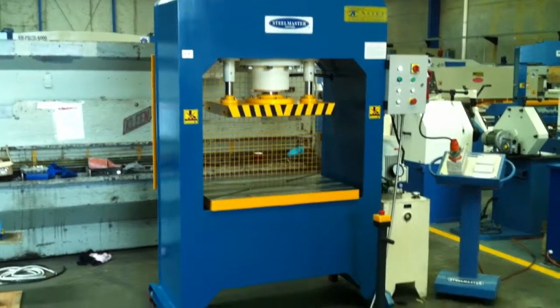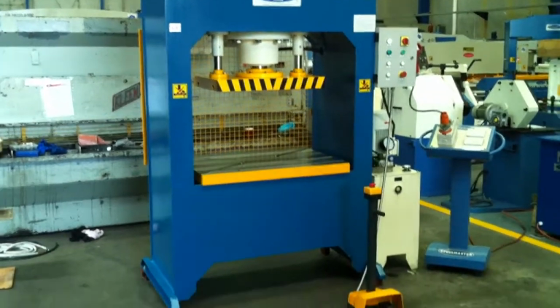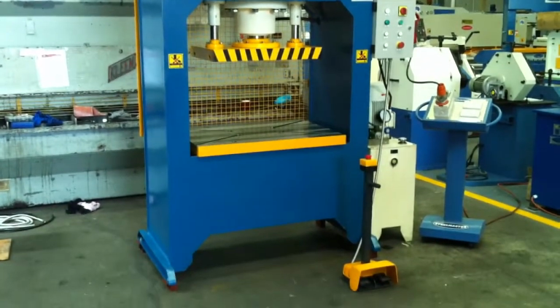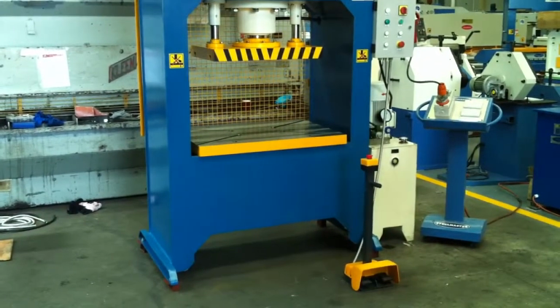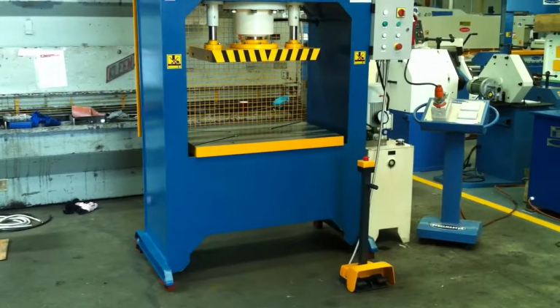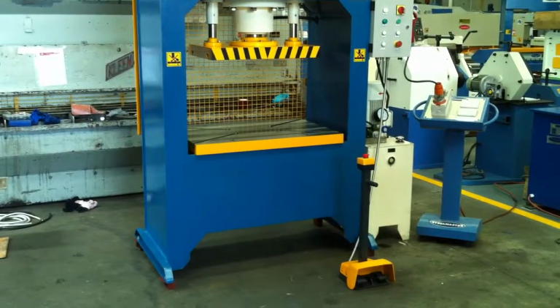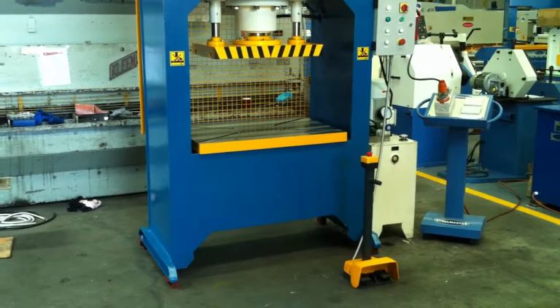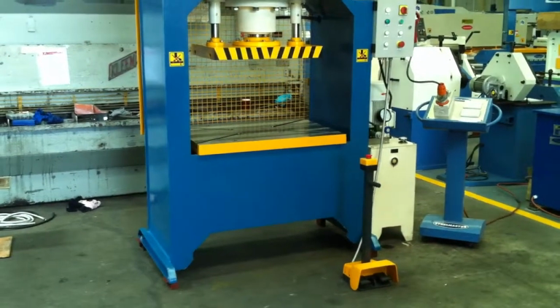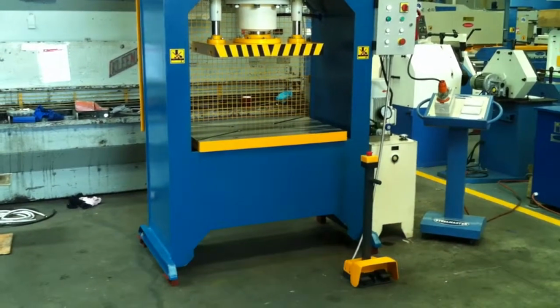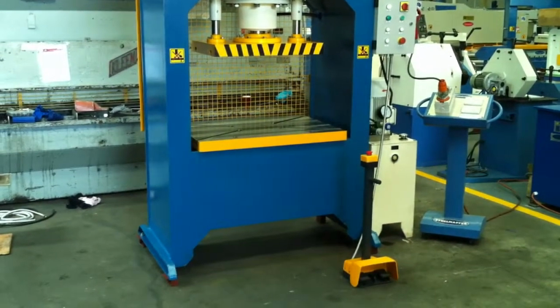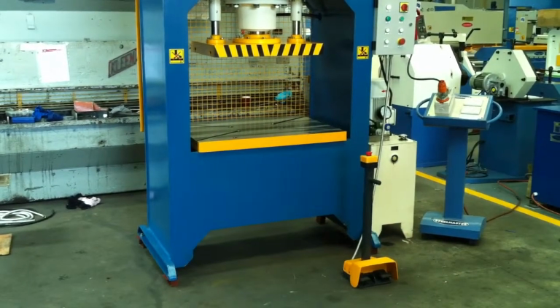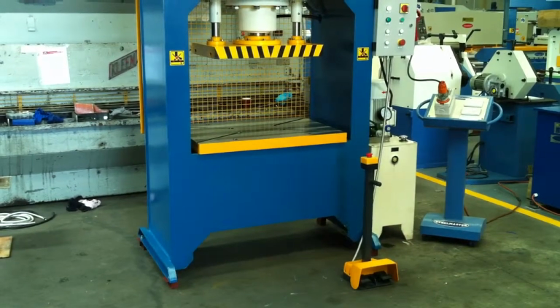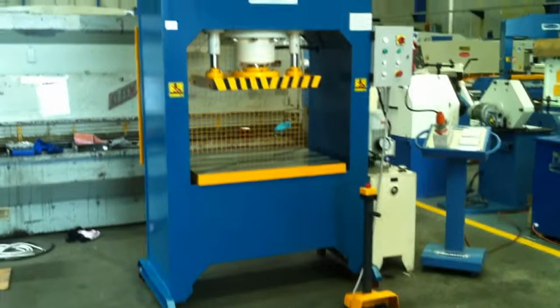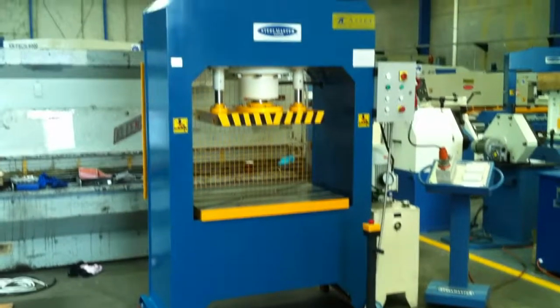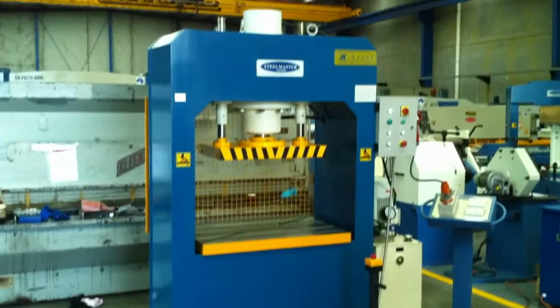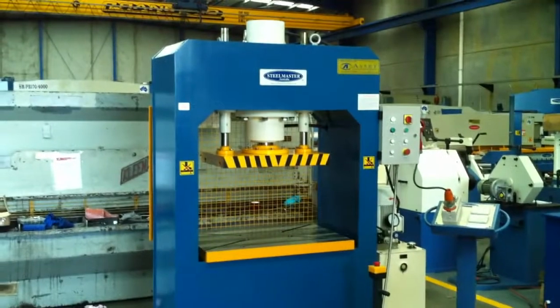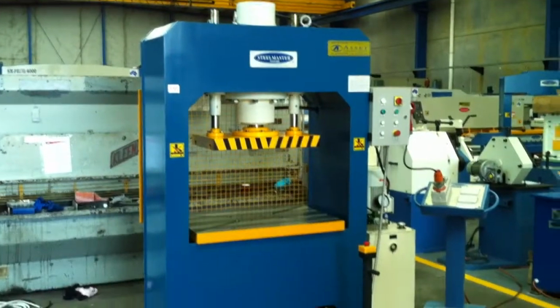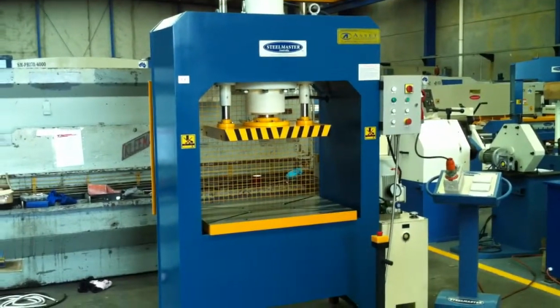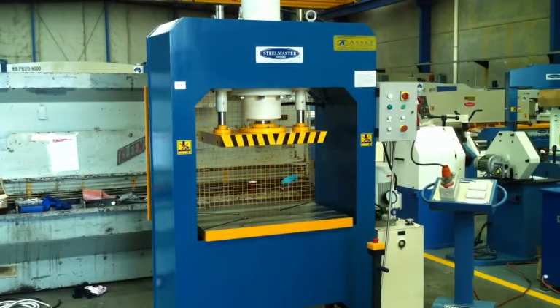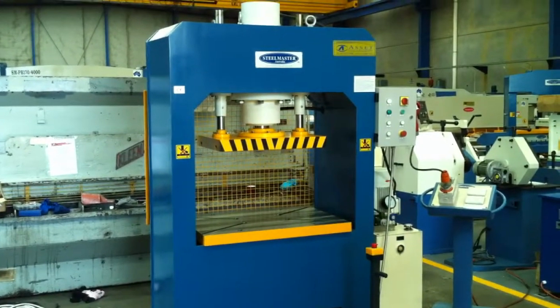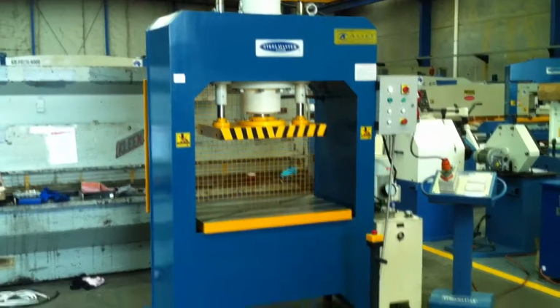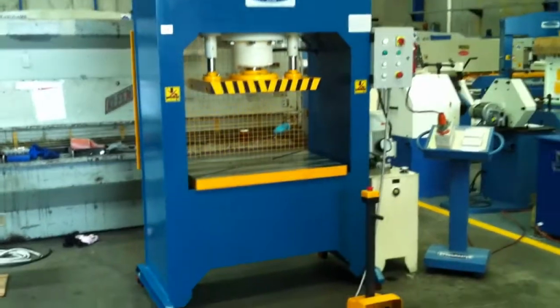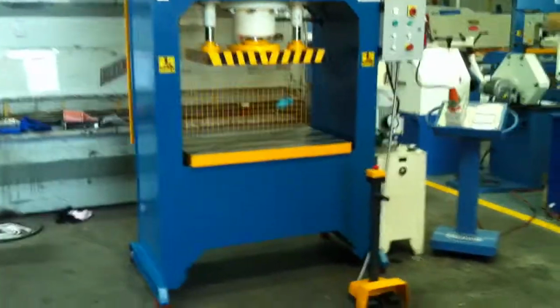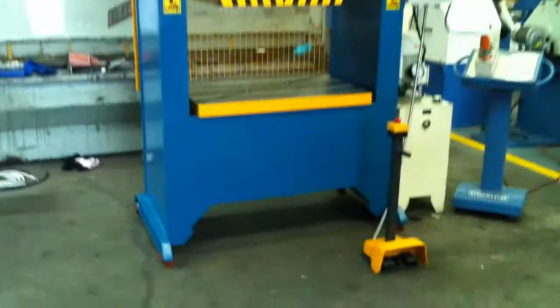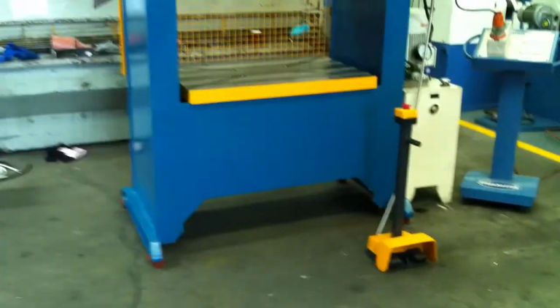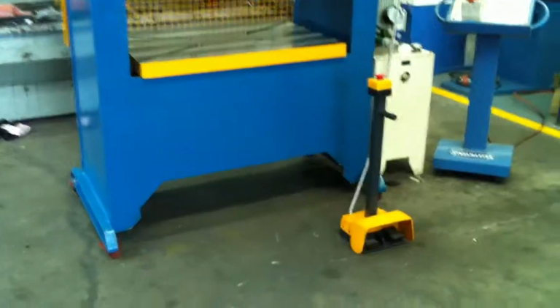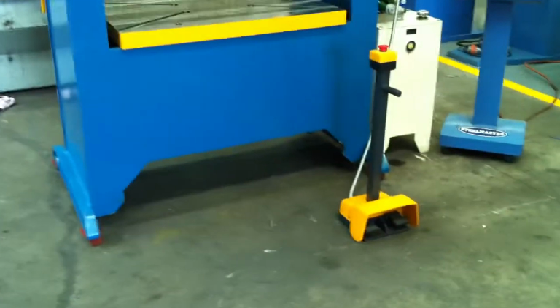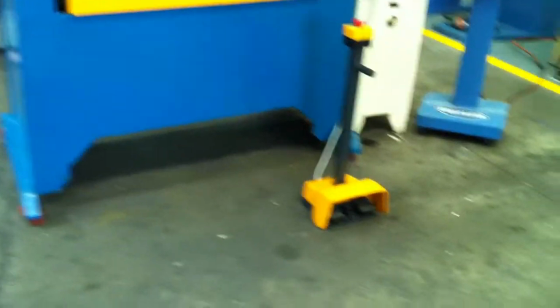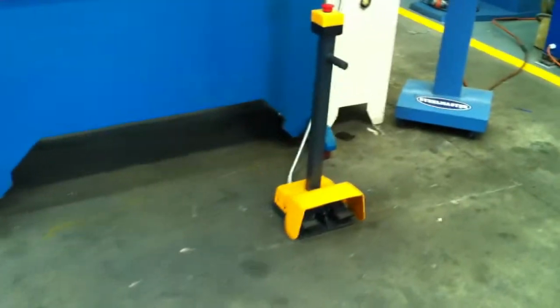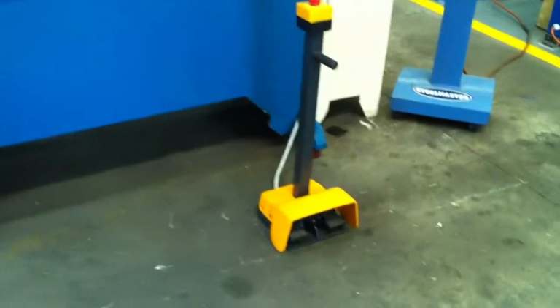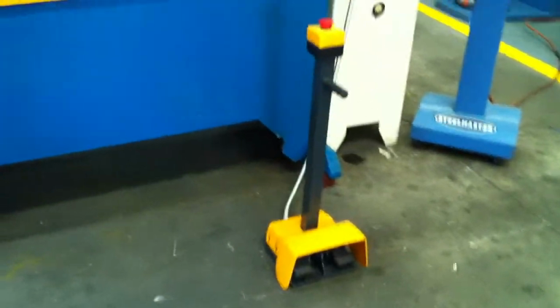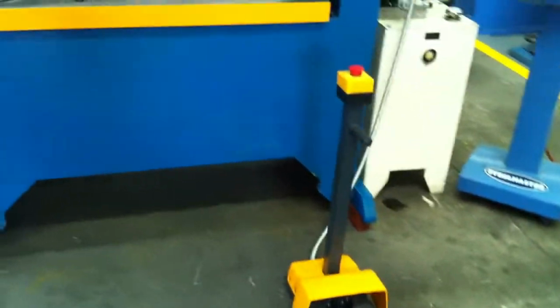We offer this press in three standard sizes: 70 tonne, 110 tonne, and 160 tonne. However, we can offer you custom sizes if your requirements need this.